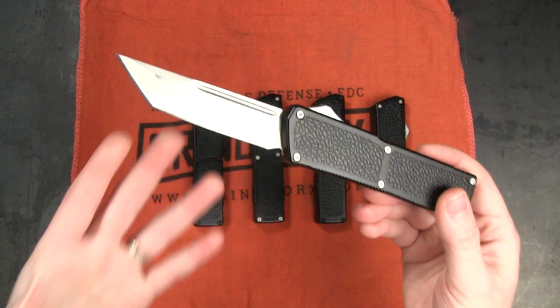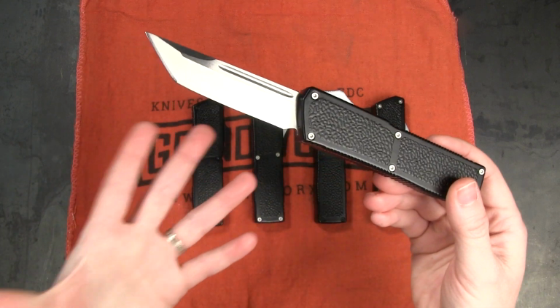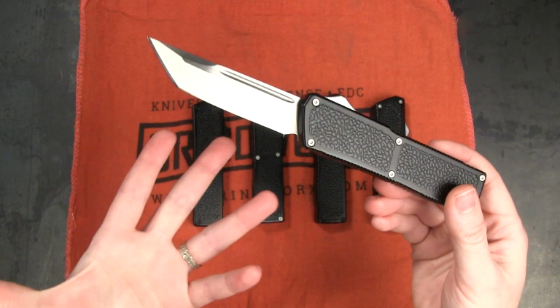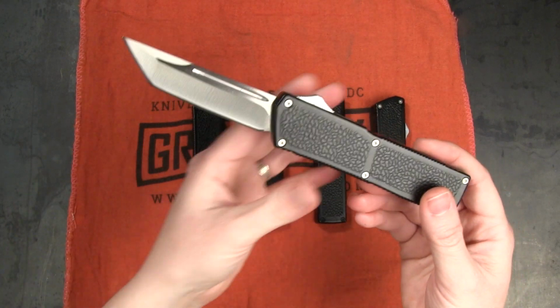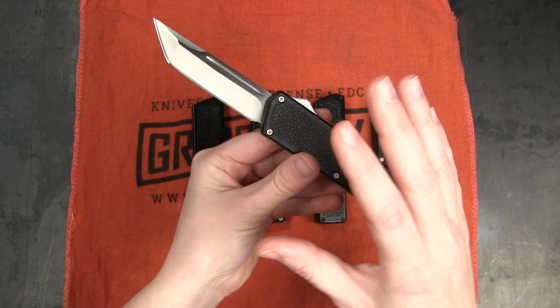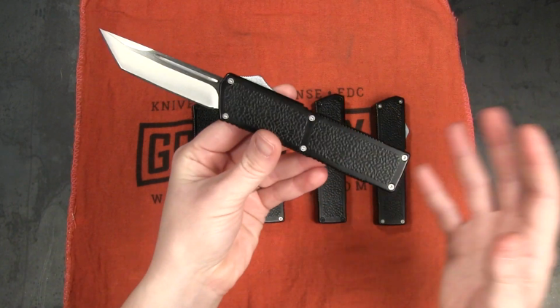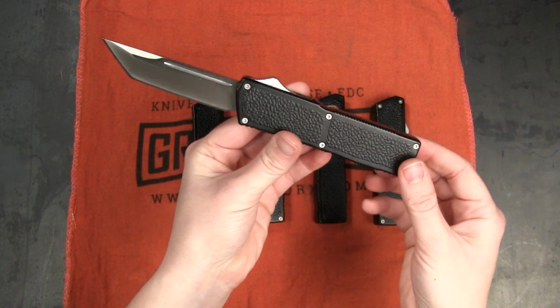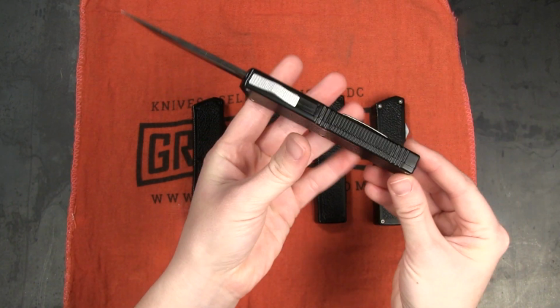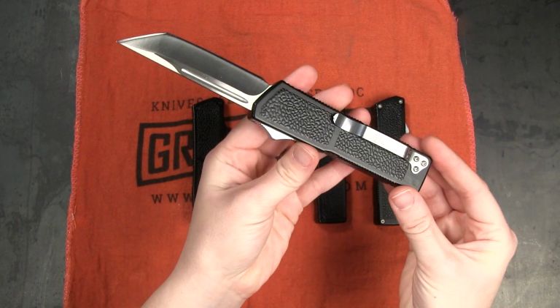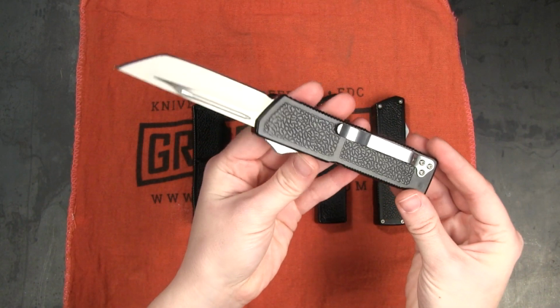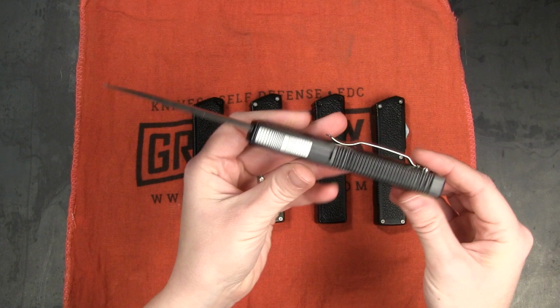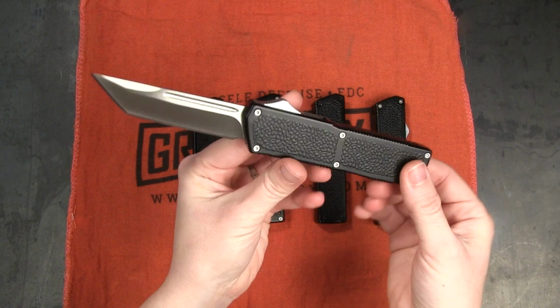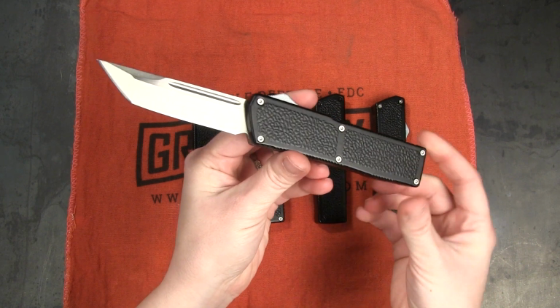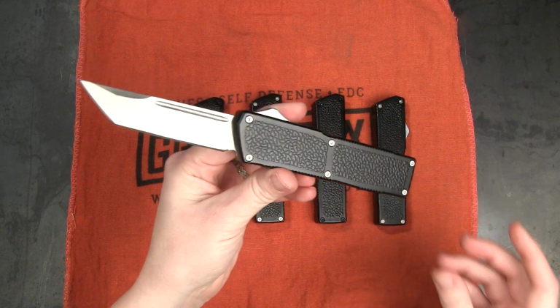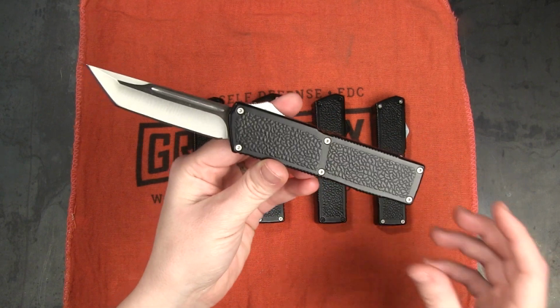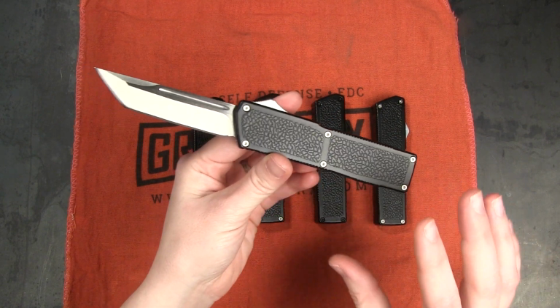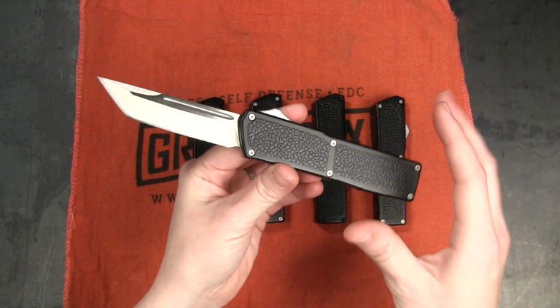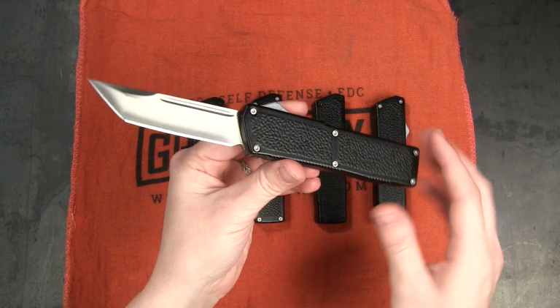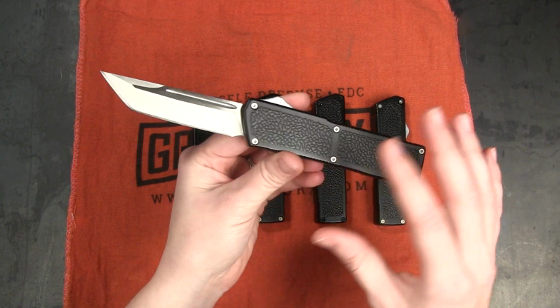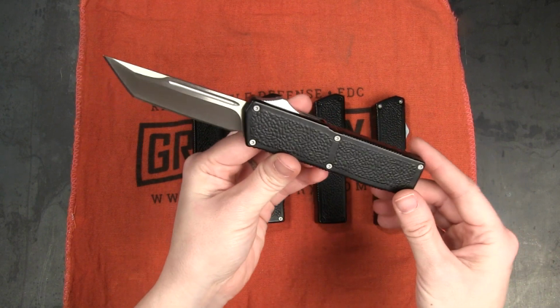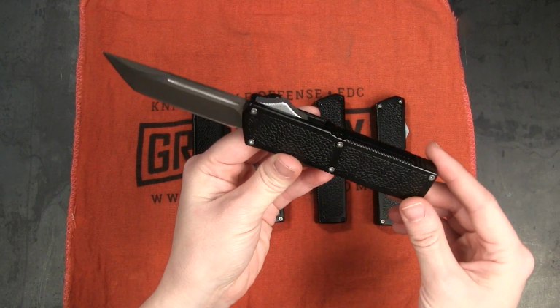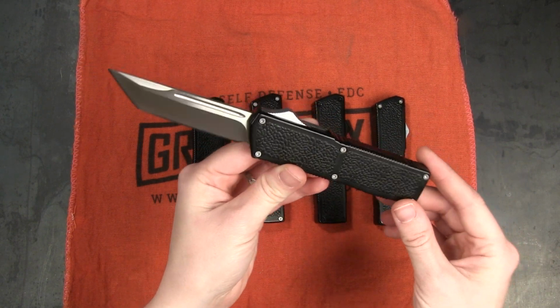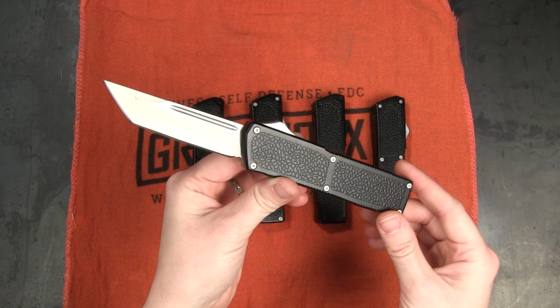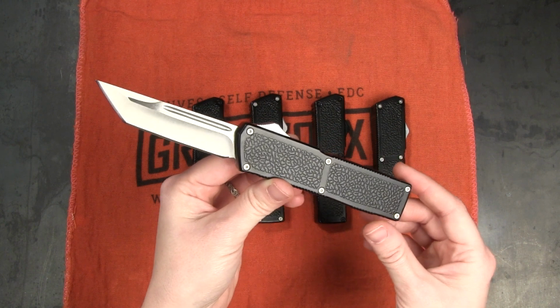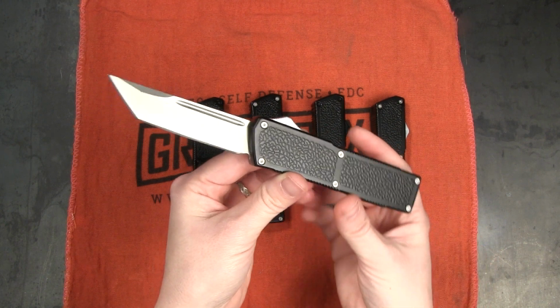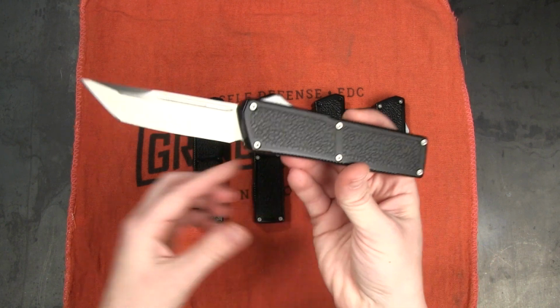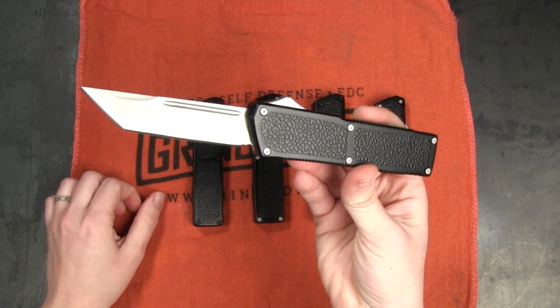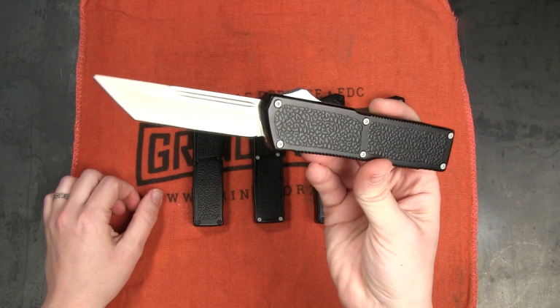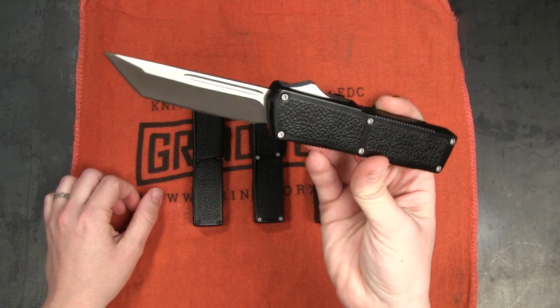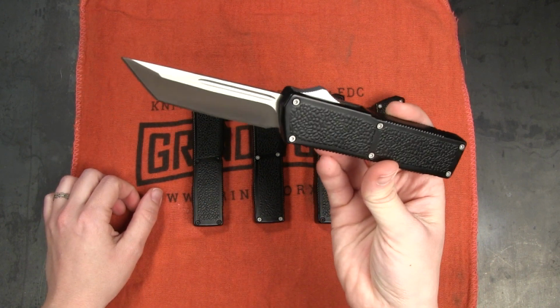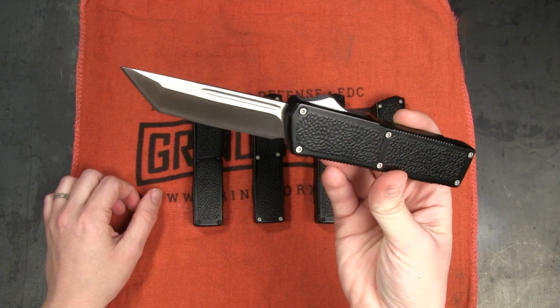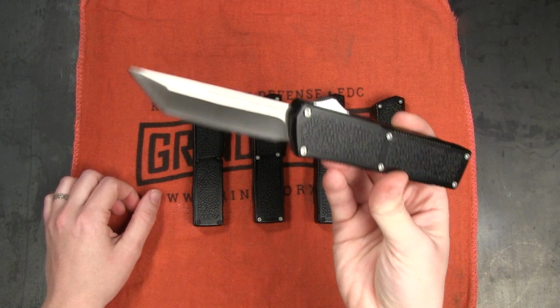The Lightning Elite OTF looks very similar to the original Lightning. It's definitely going to be recognizable when you pull it out but it's got a couple extra features that definitely set it apart. This runs for about $34.99 on the site right now.